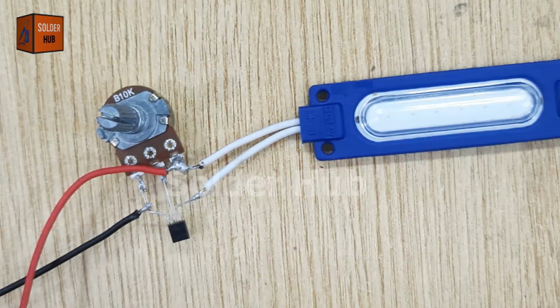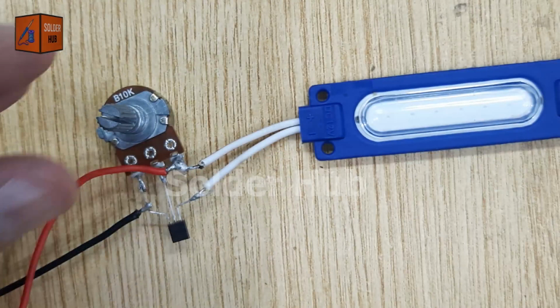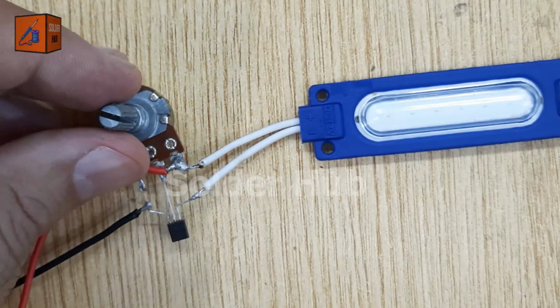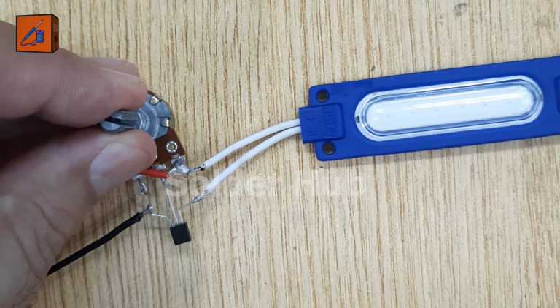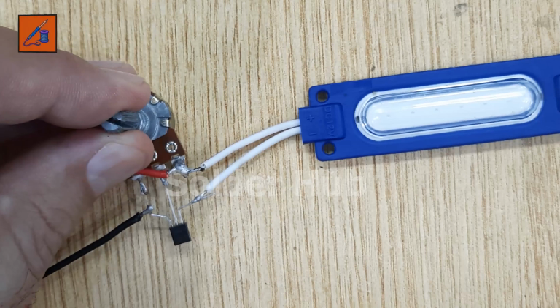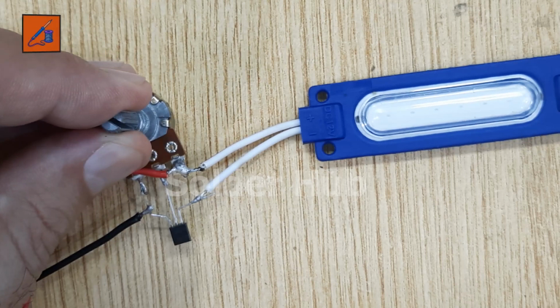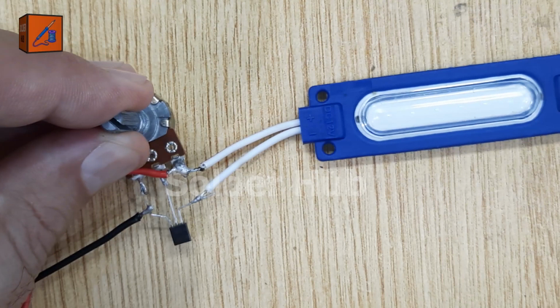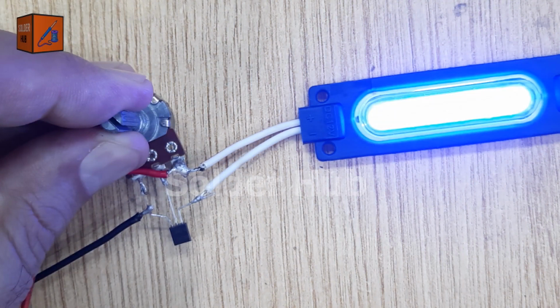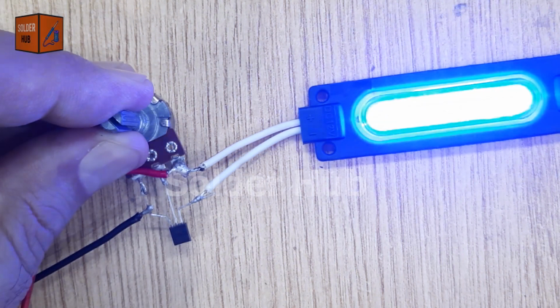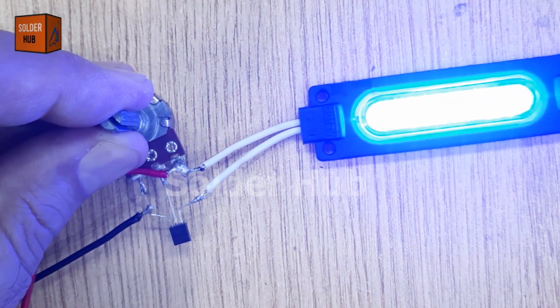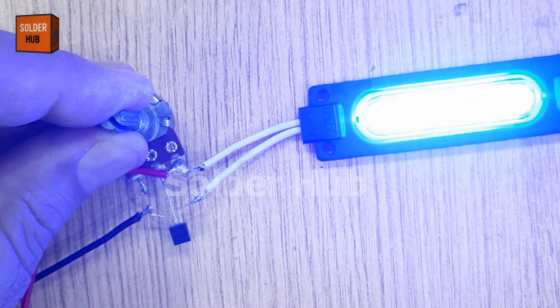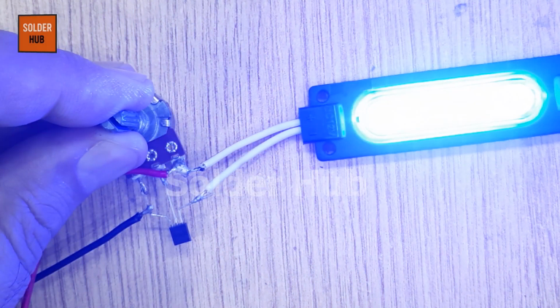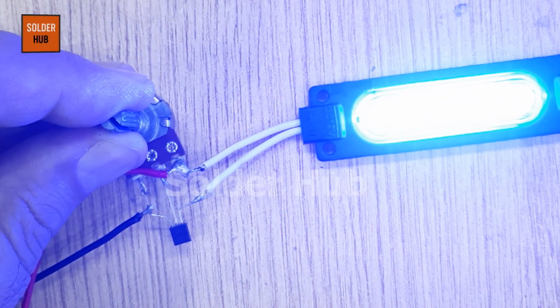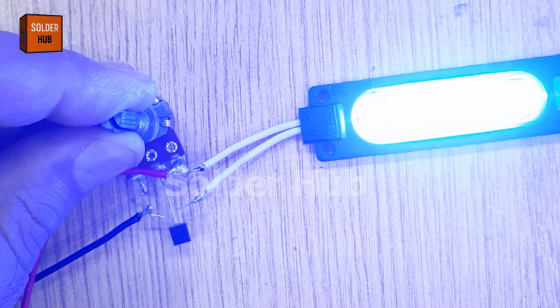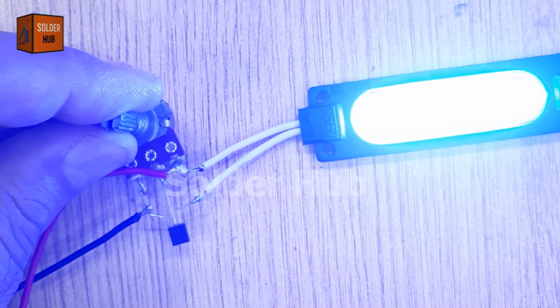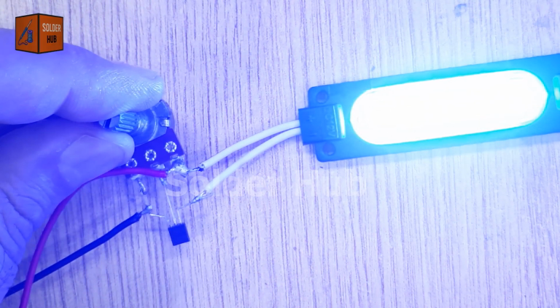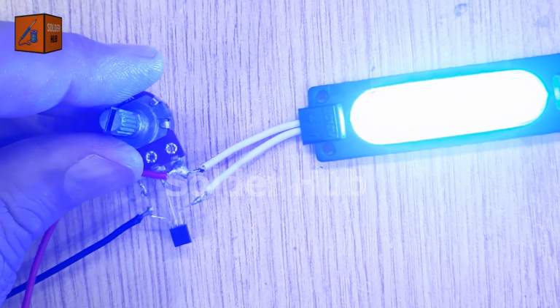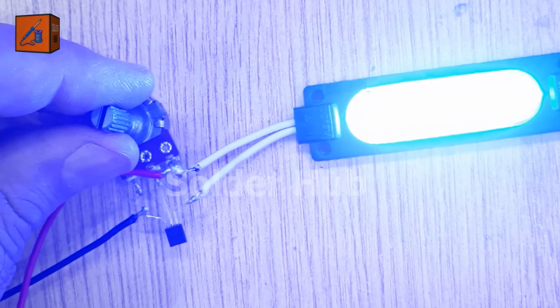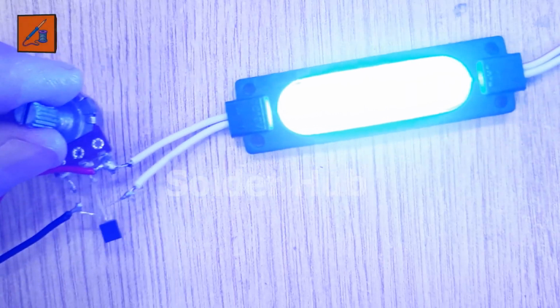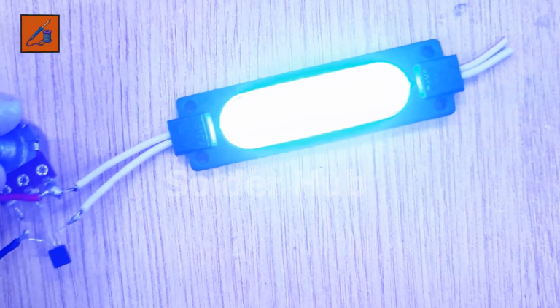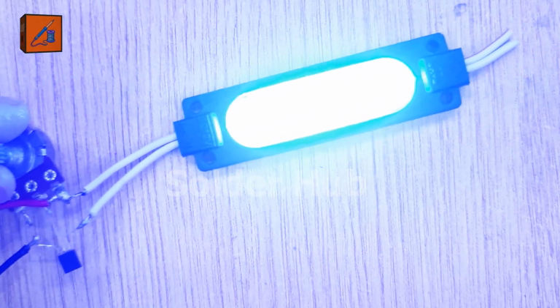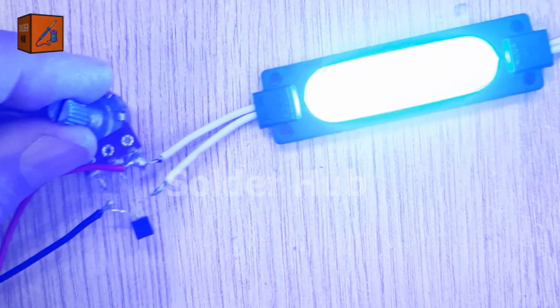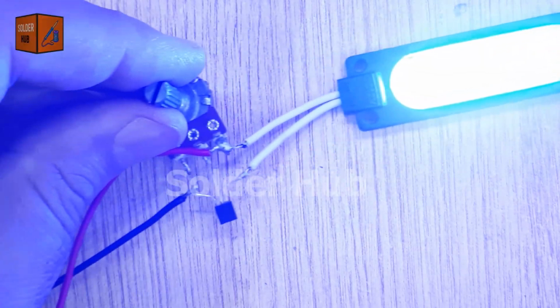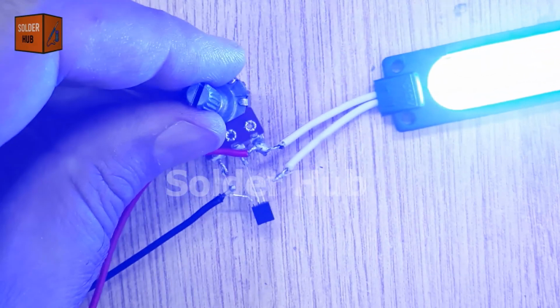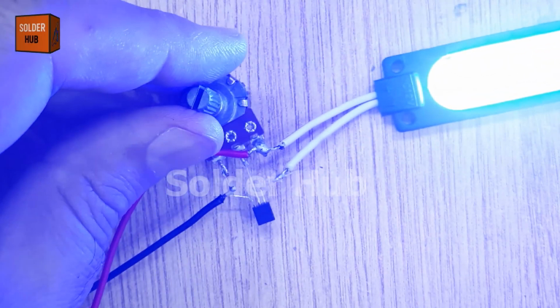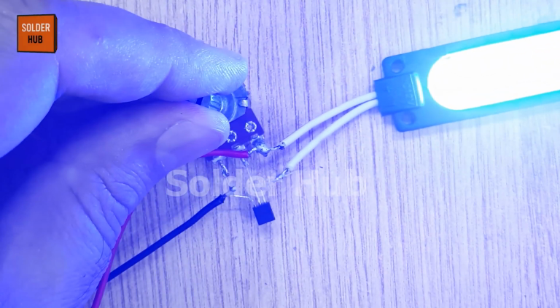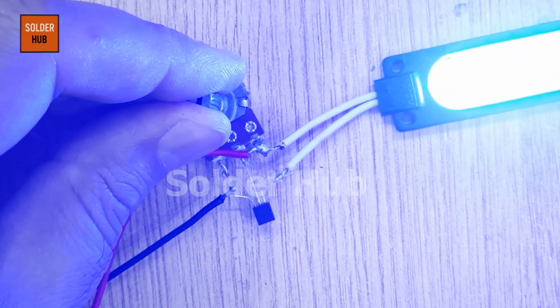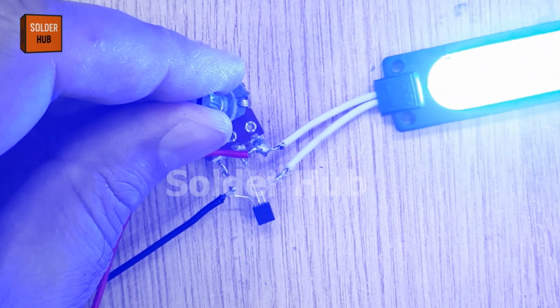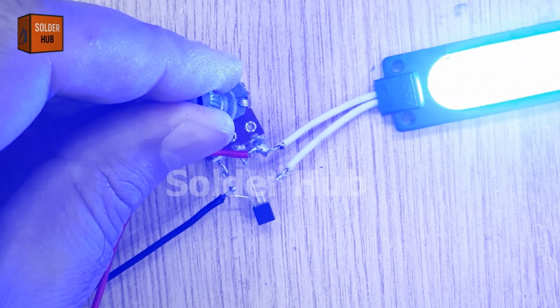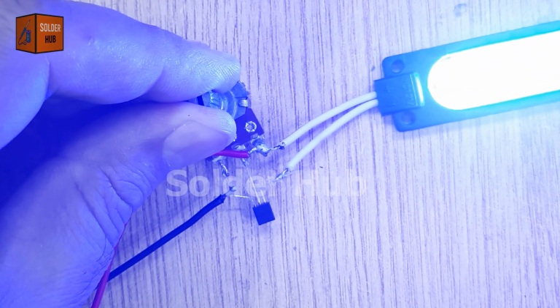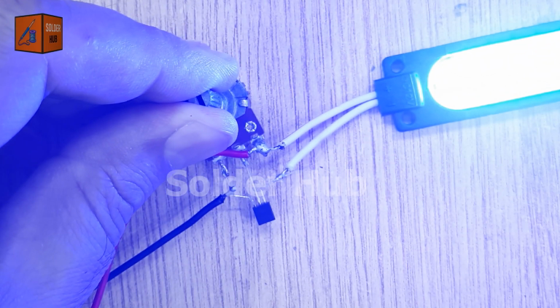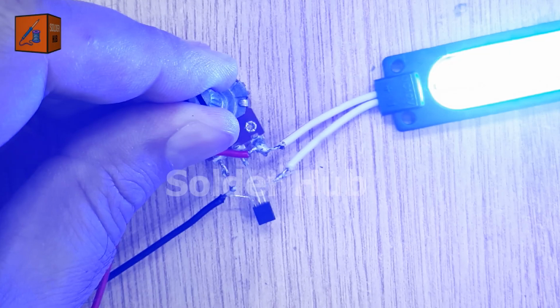Now it's time to test the circuit. When I connect the 12 volt battery and rotate the potentiometer's knob, I can see the LED's brightness gradually increasing and decreasing, giving me full manual control over its light output.